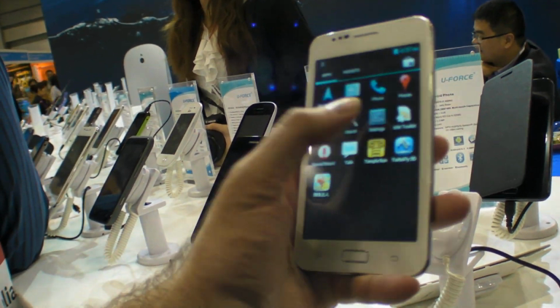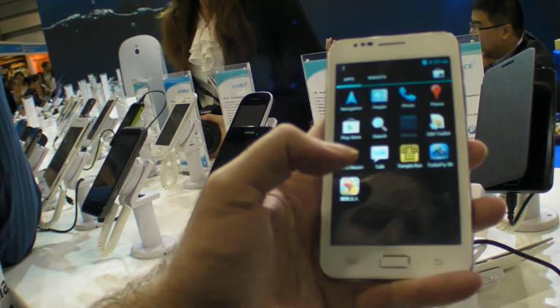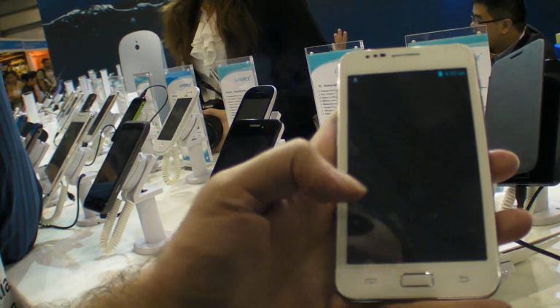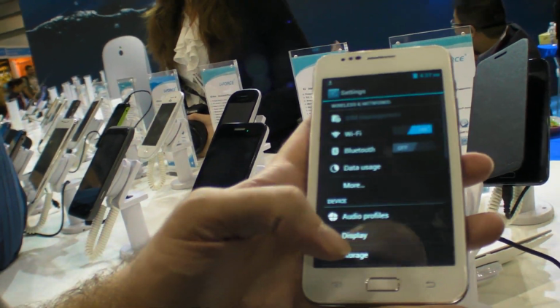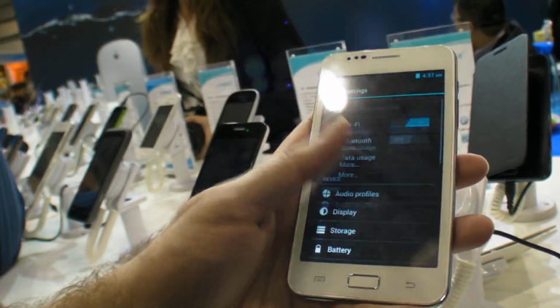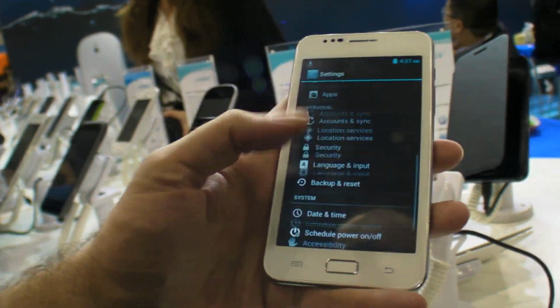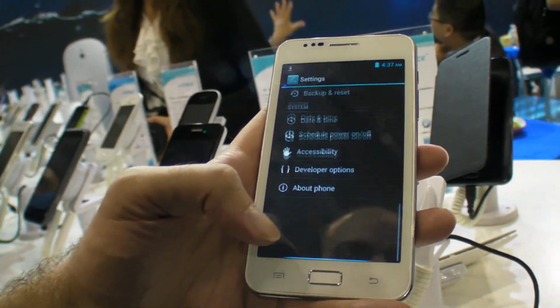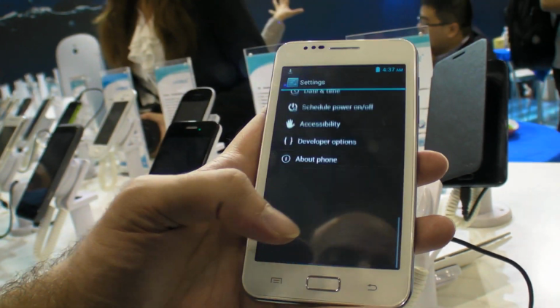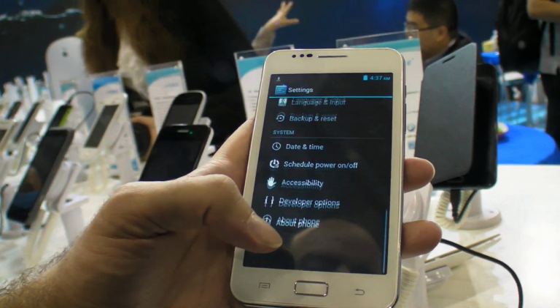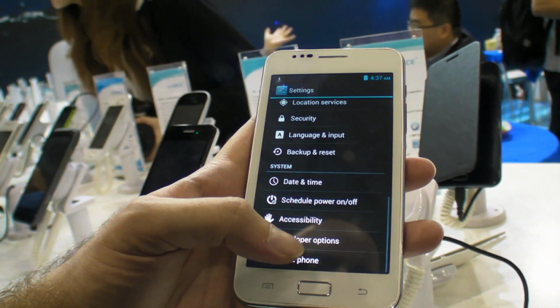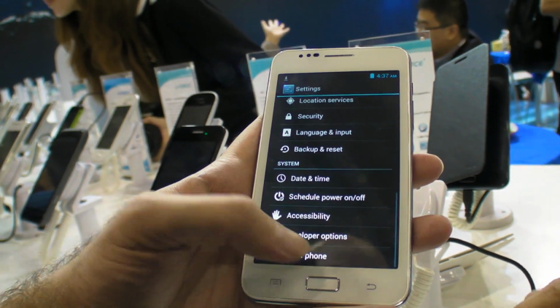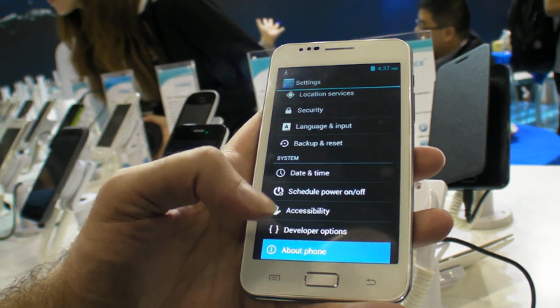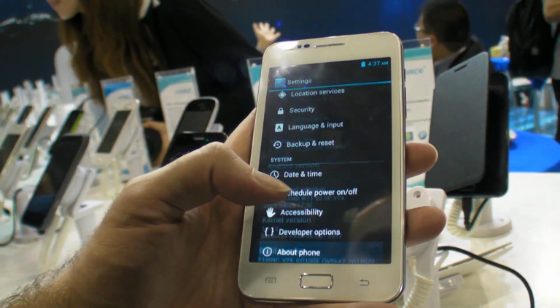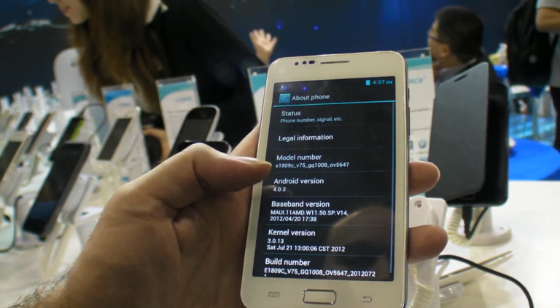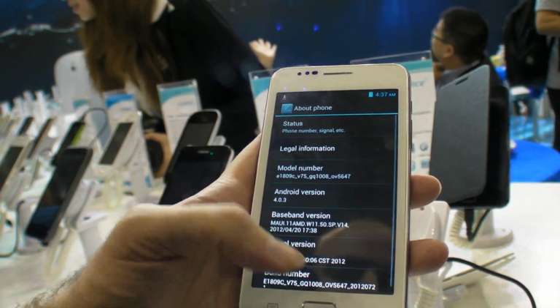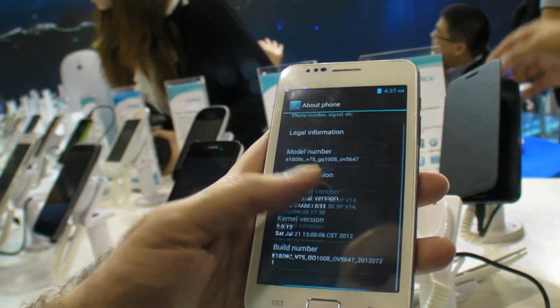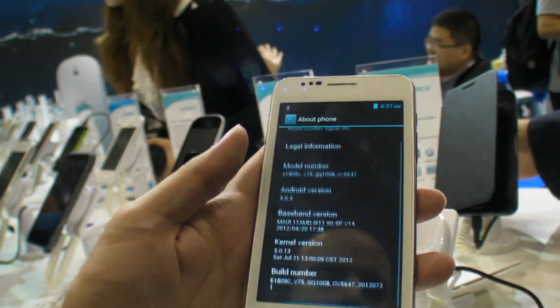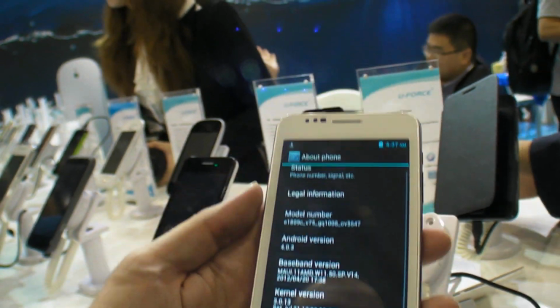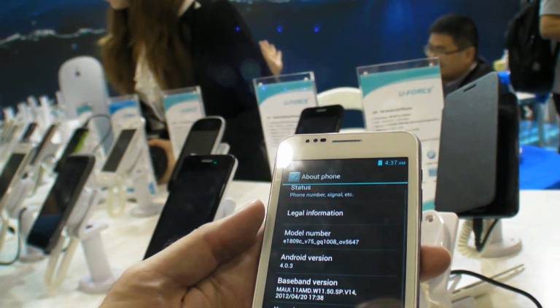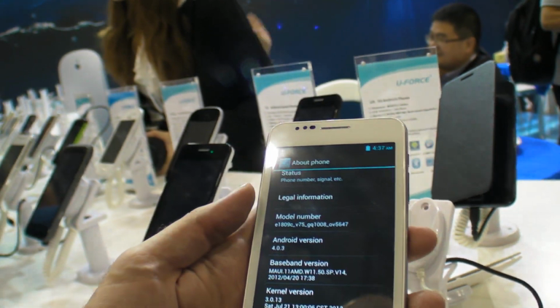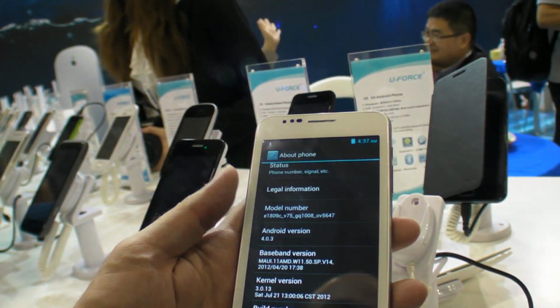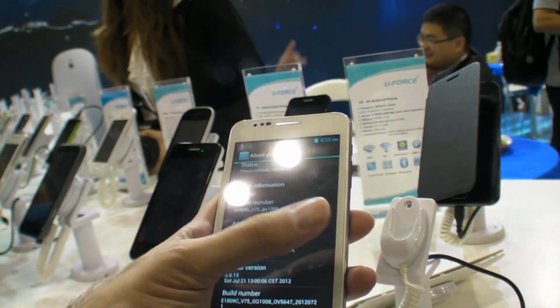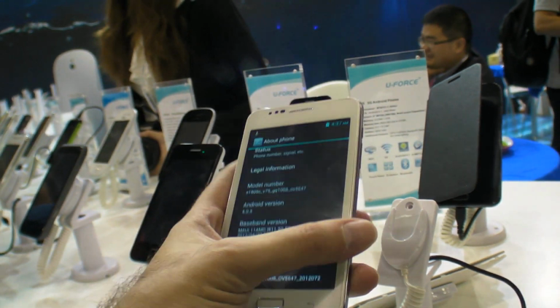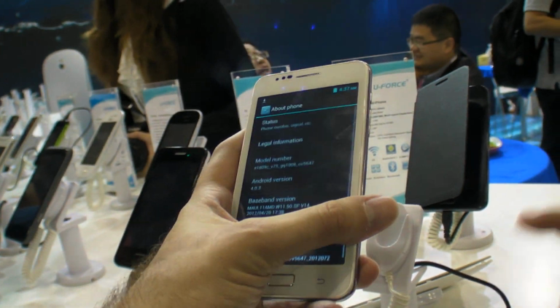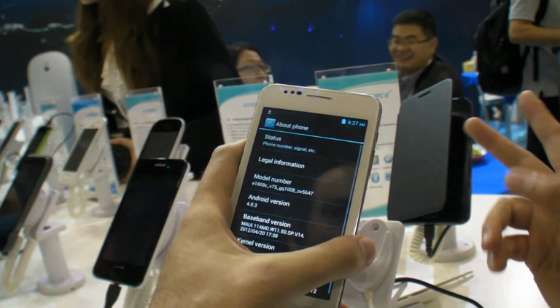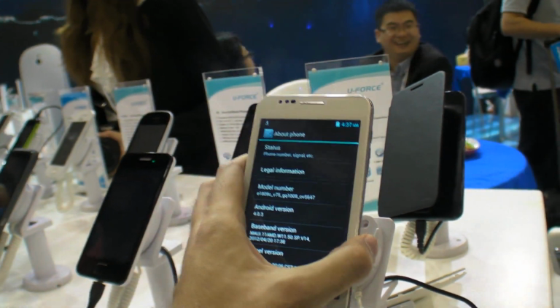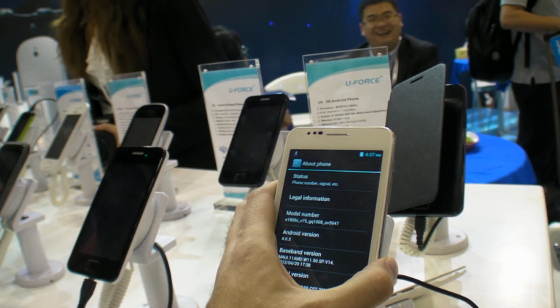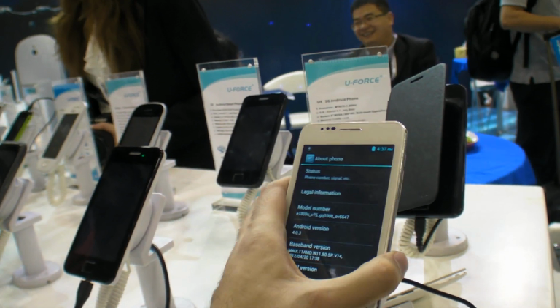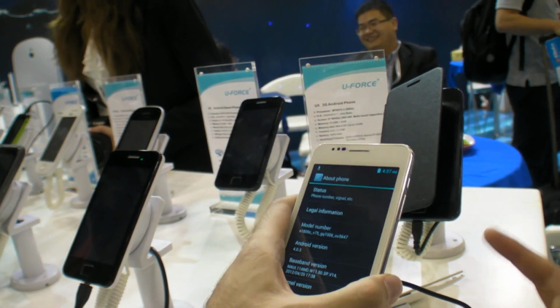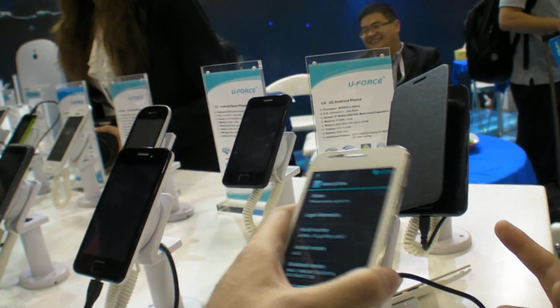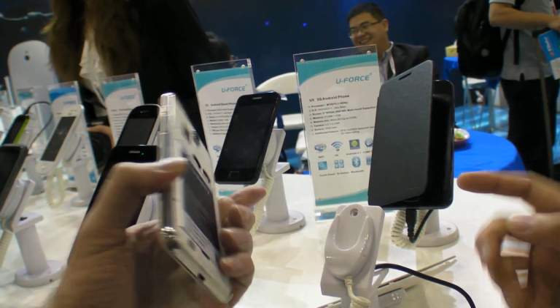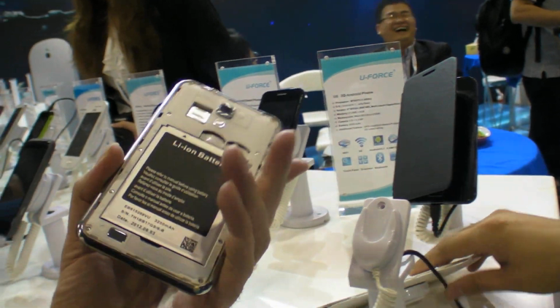What version of Android? Android 4.0. Can you have 4.1? Of course, no problem. But not yet. But if you order, we can update the software.